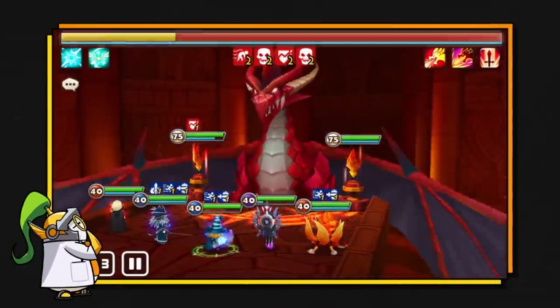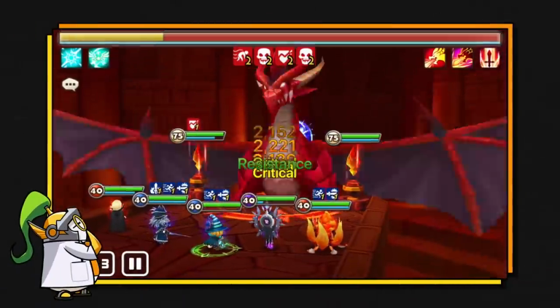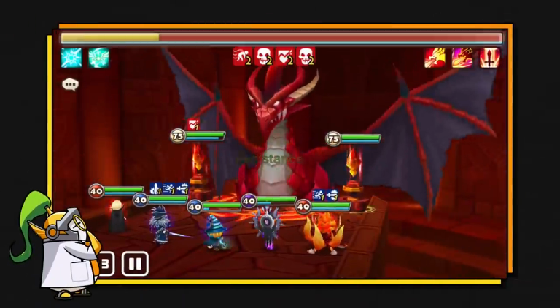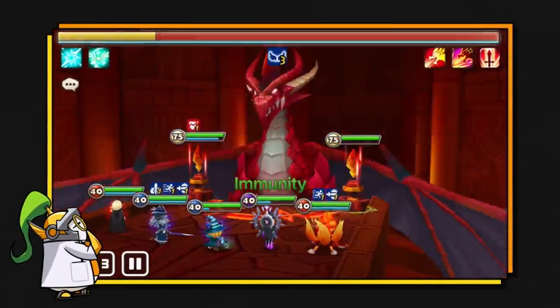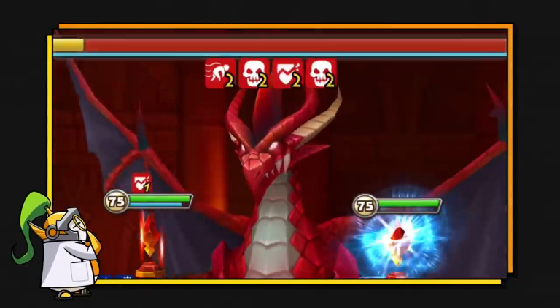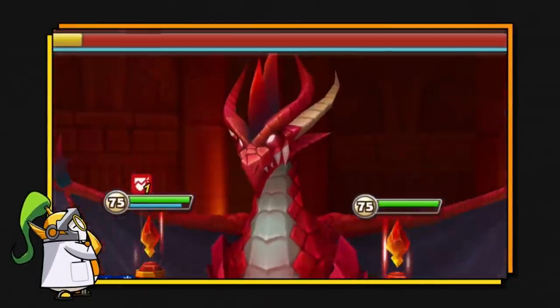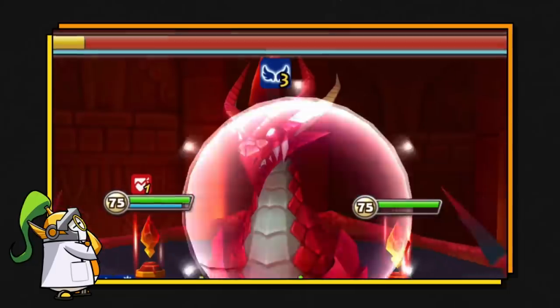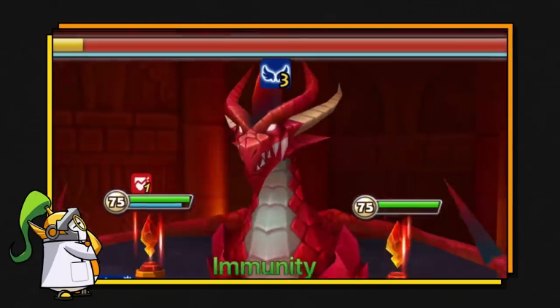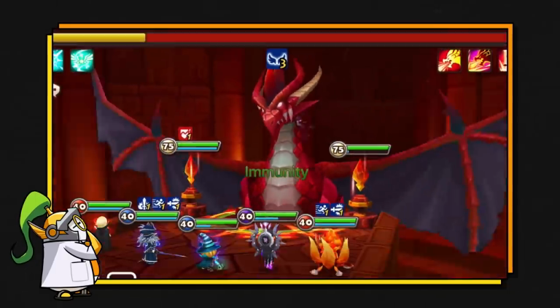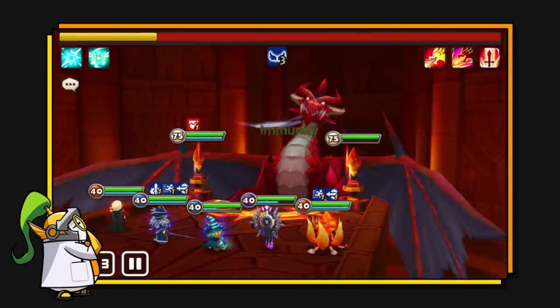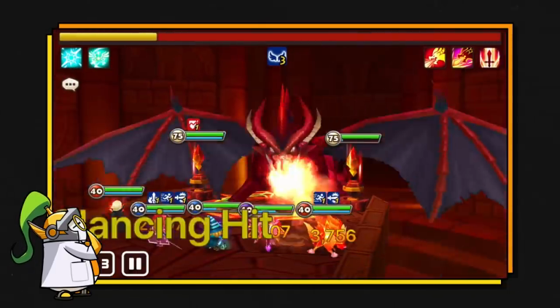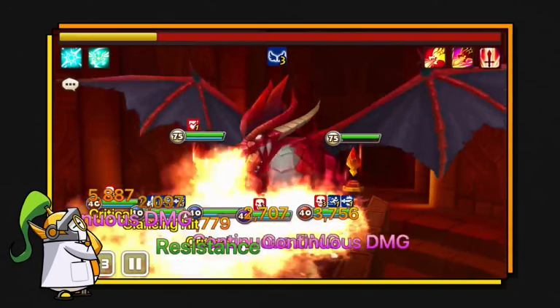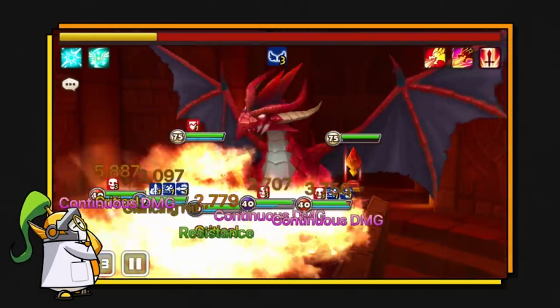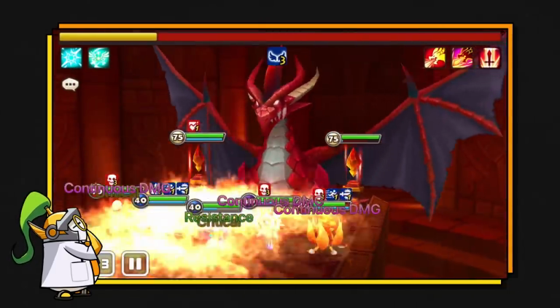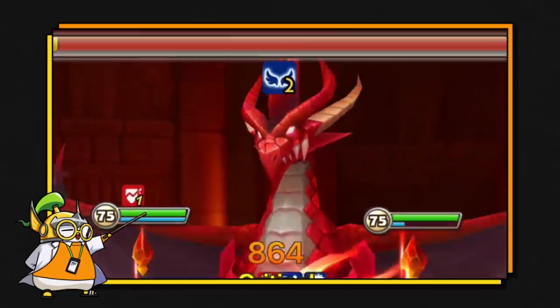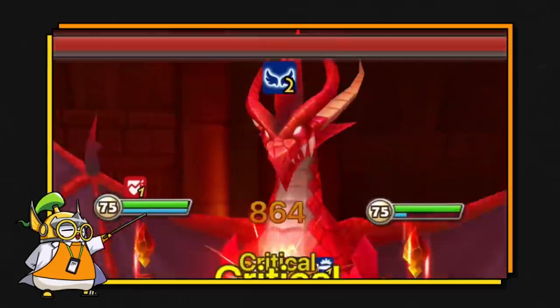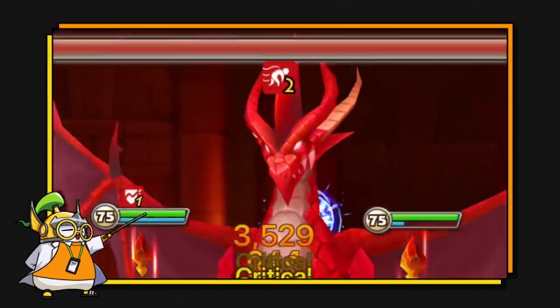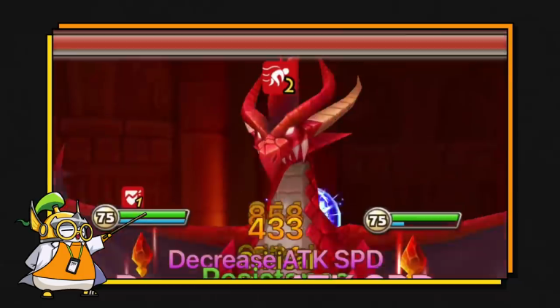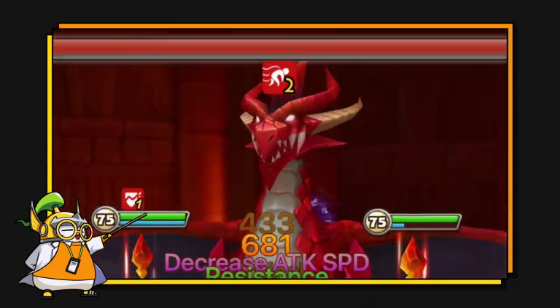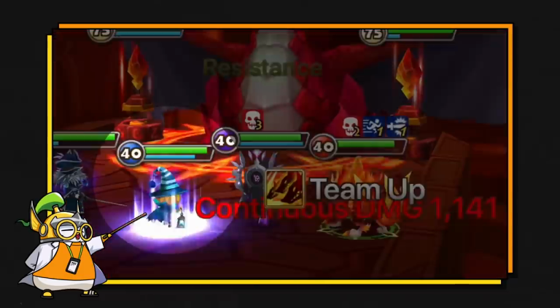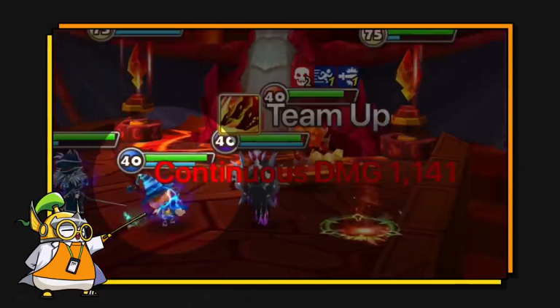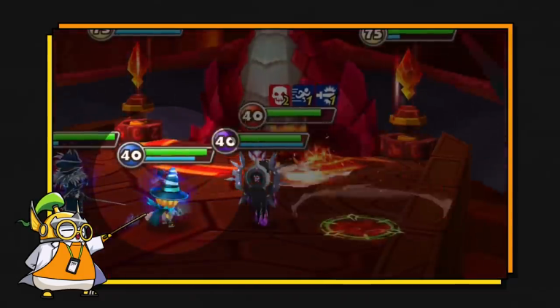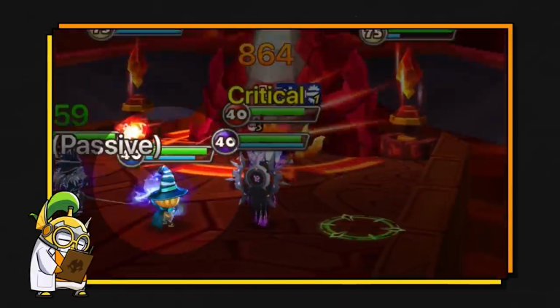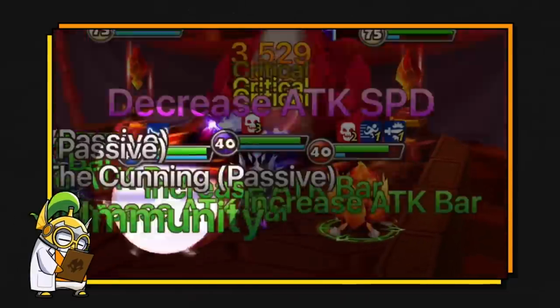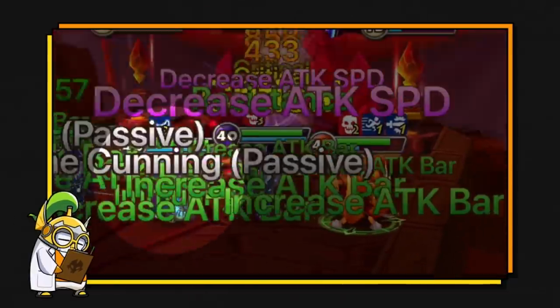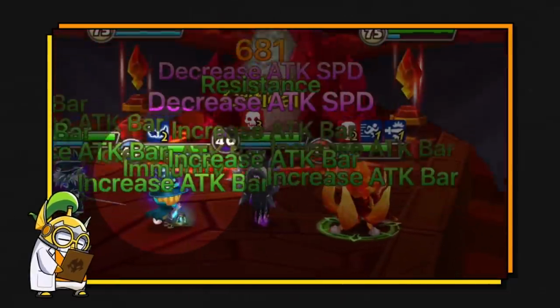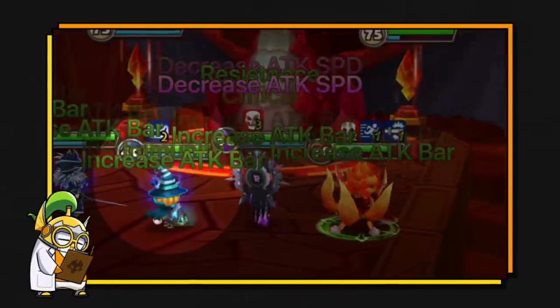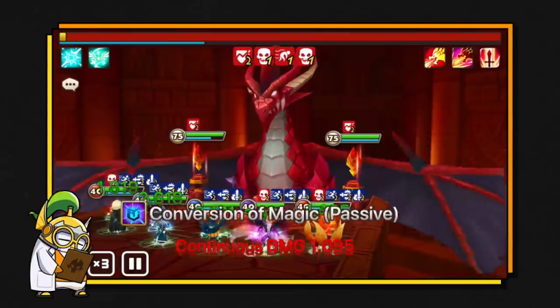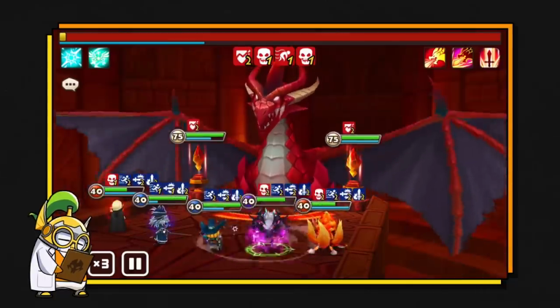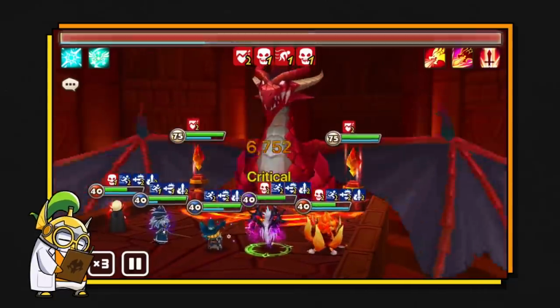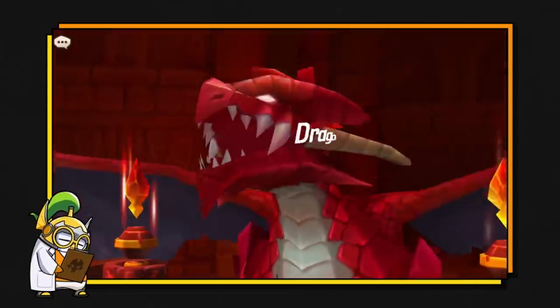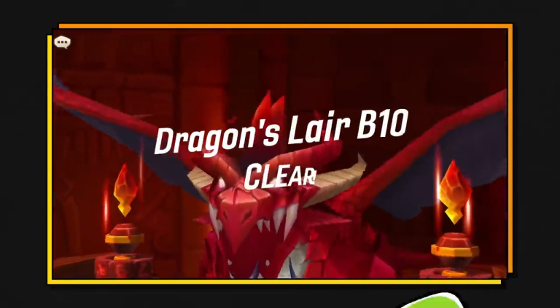After a set amount of turns, the dragon gains immunity, and that might trip you up, but Chilling is here to strip the immunity off the boss. Once the boss is vulnerable, you're free to apply debuffs and set up for damage with the rest of your team.